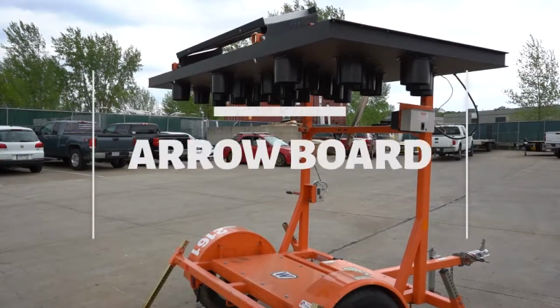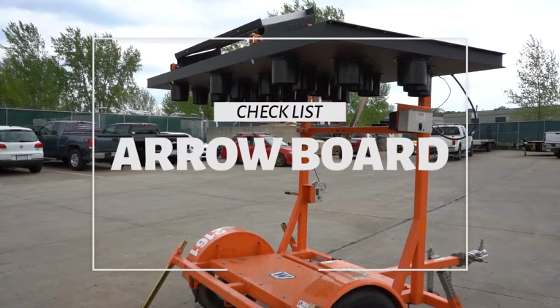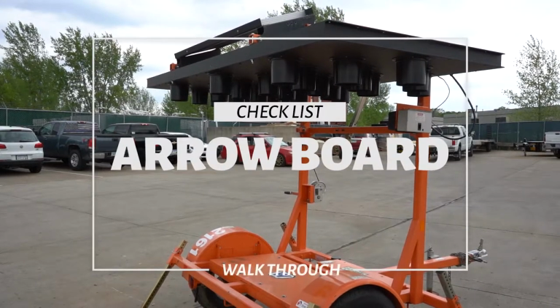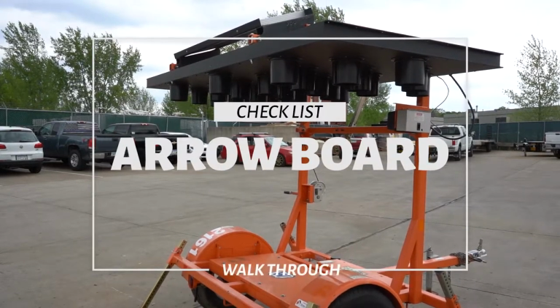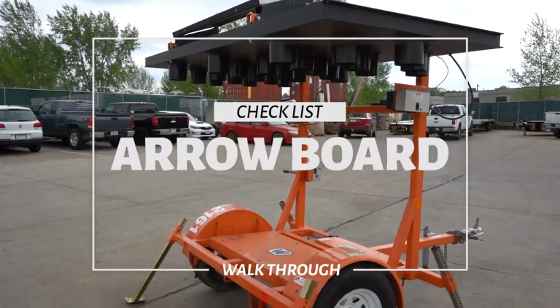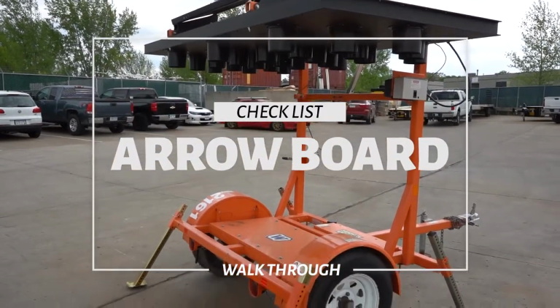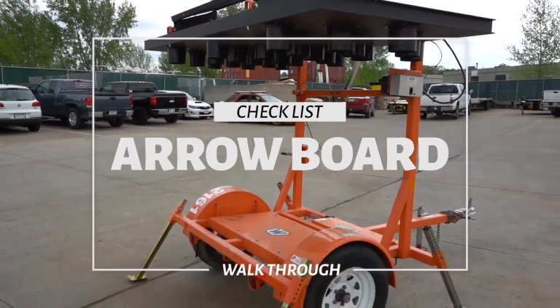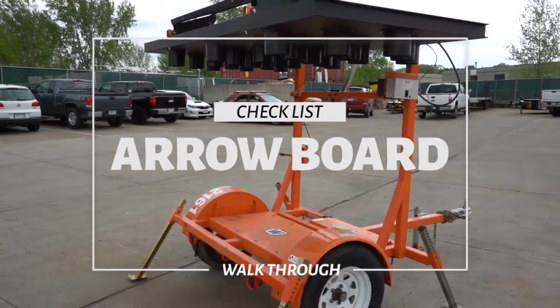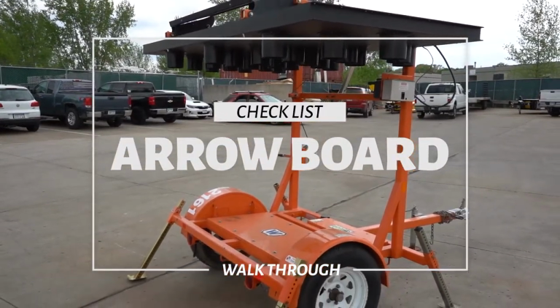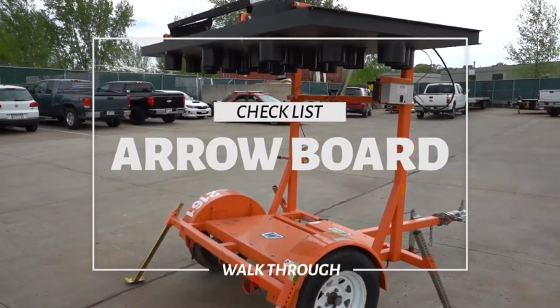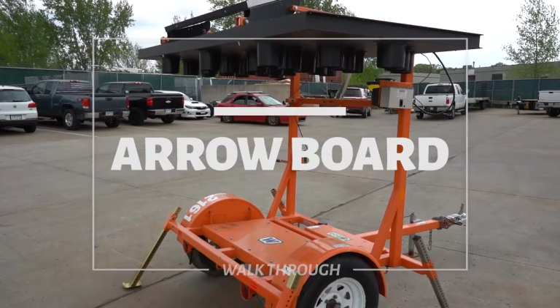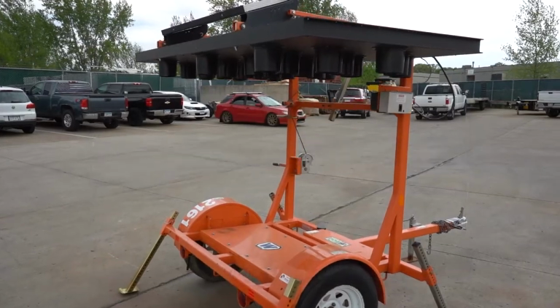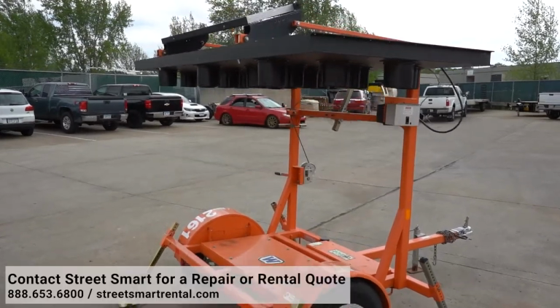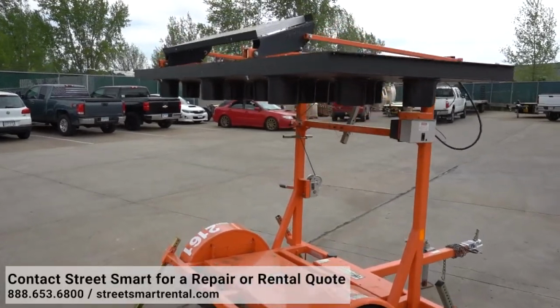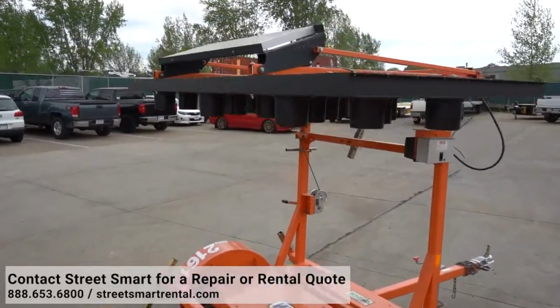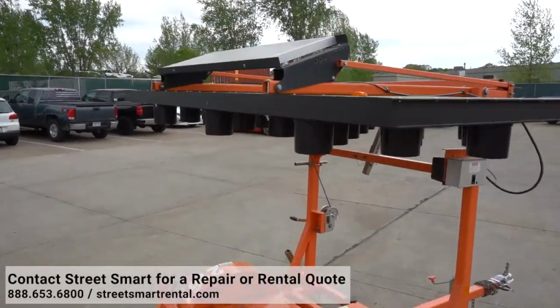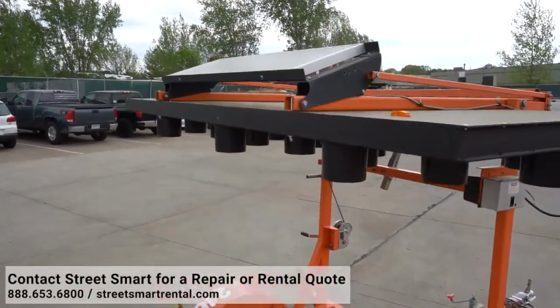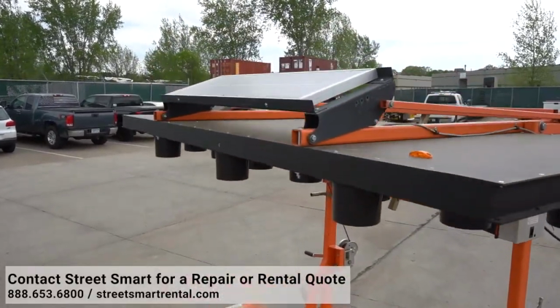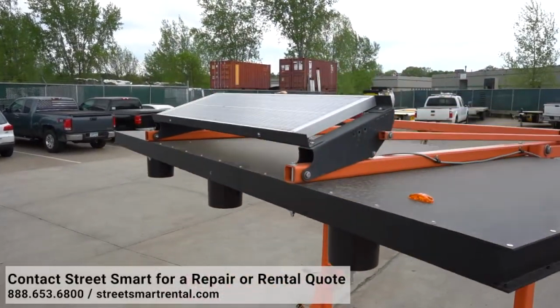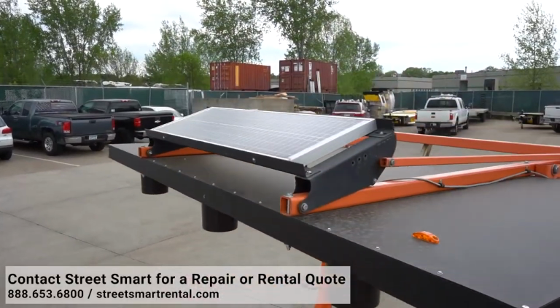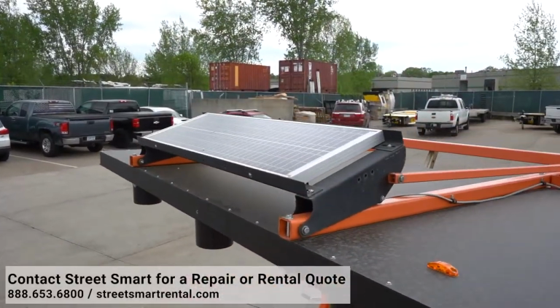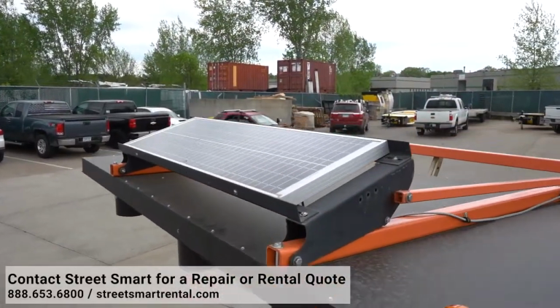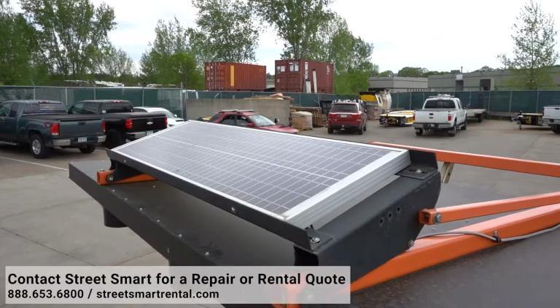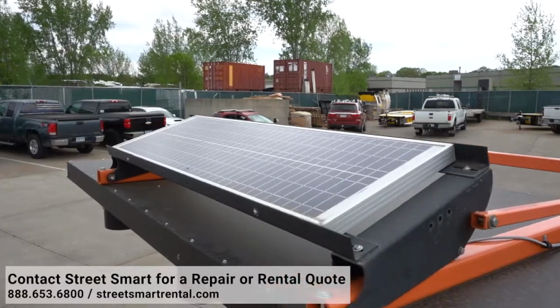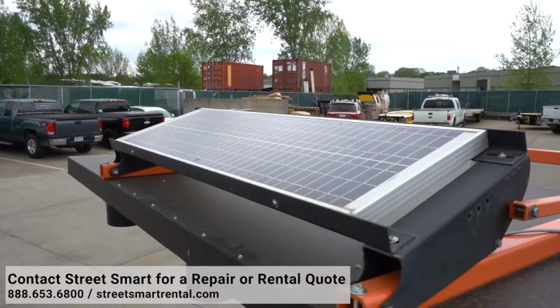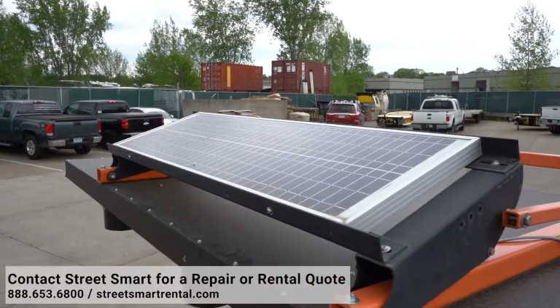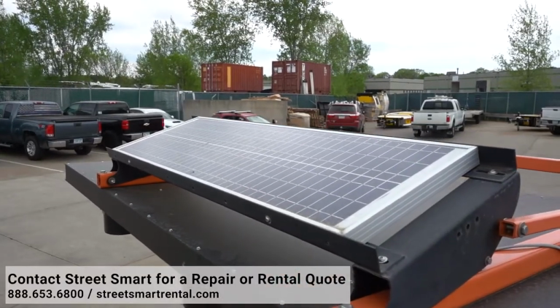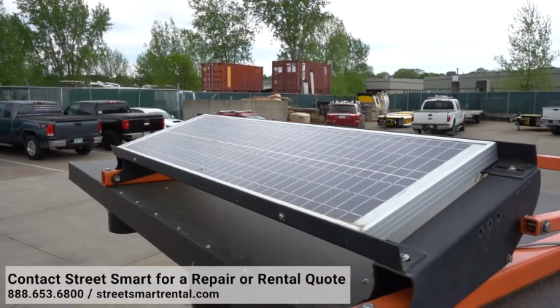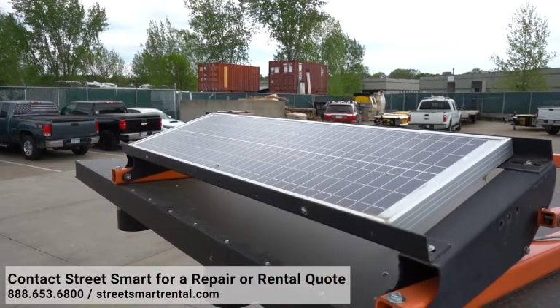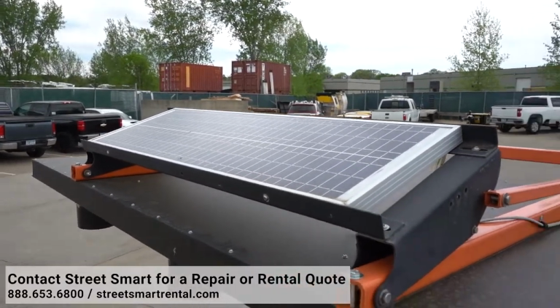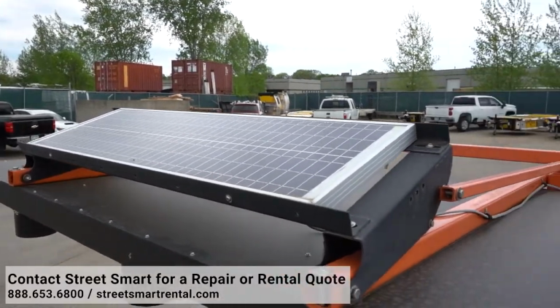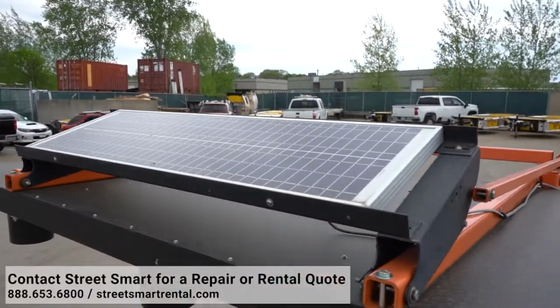This video guide will walk you through an arrow board checklist. You can start by inspecting the solar panels. Make sure that there are no cracks or damages on the solar panels.